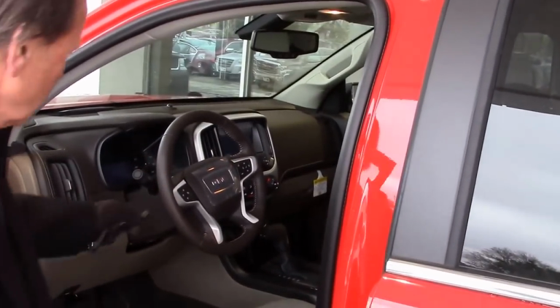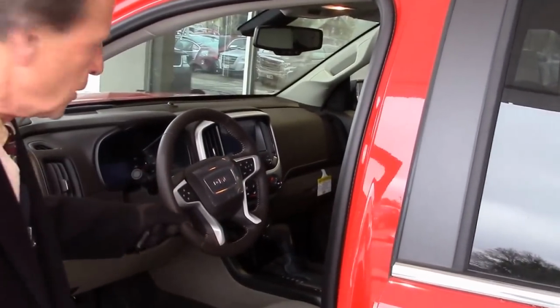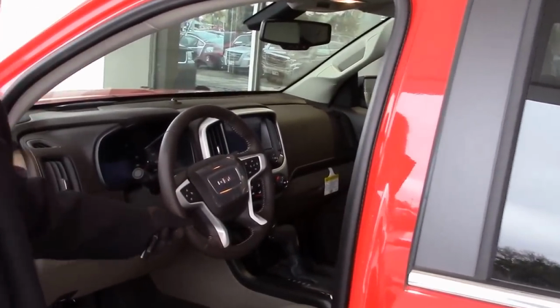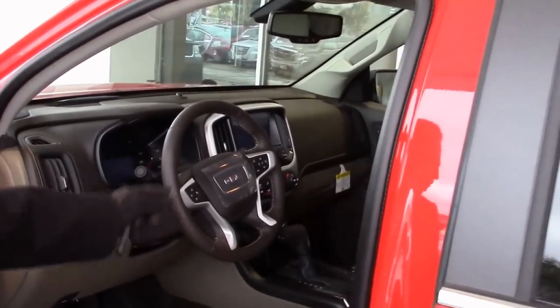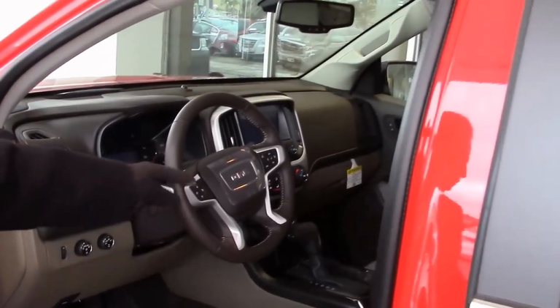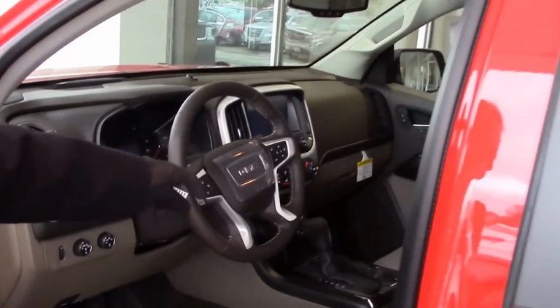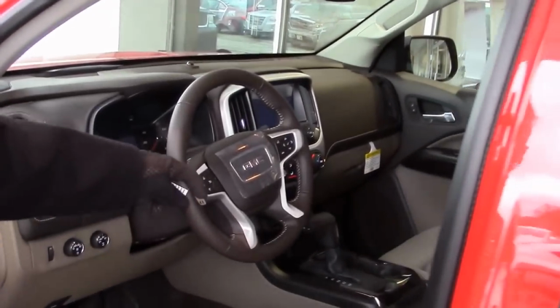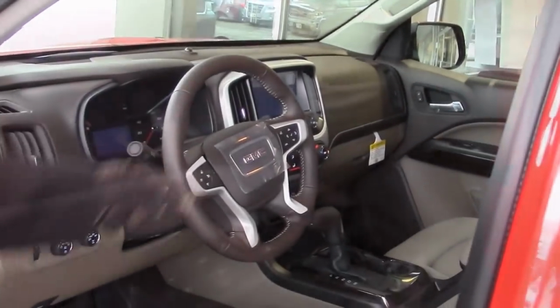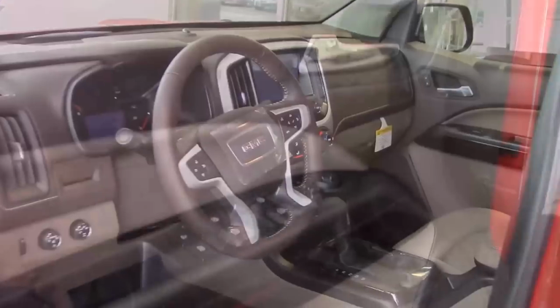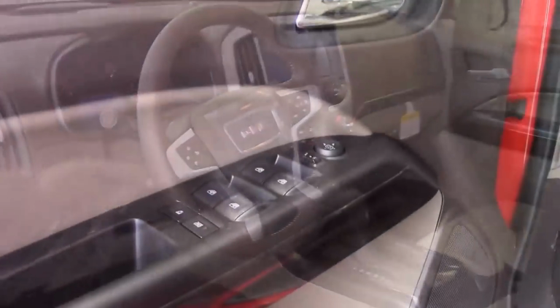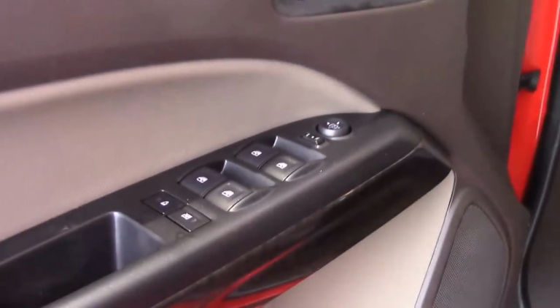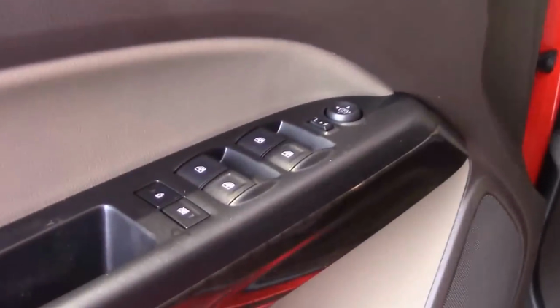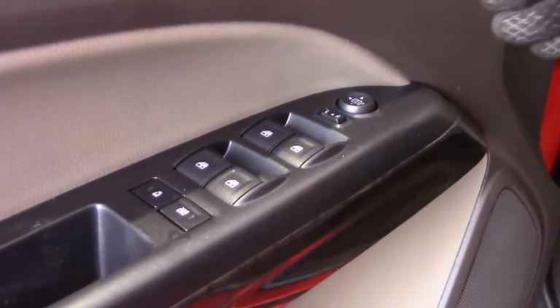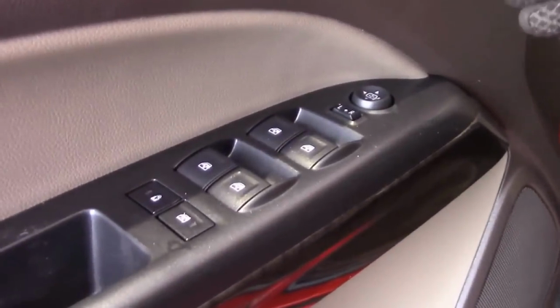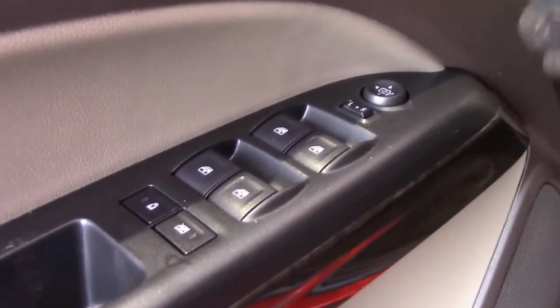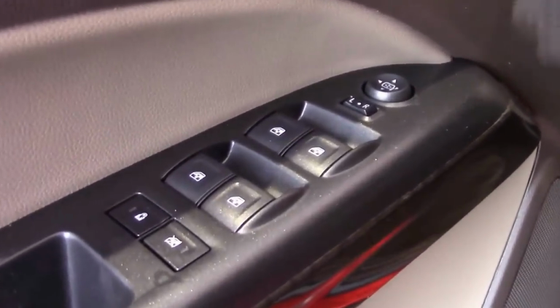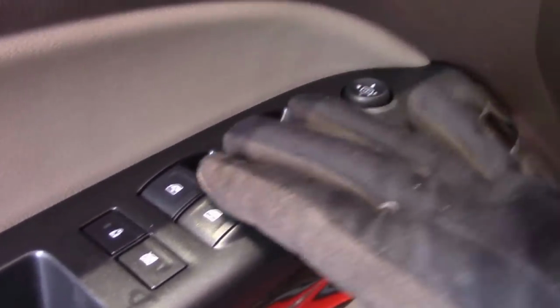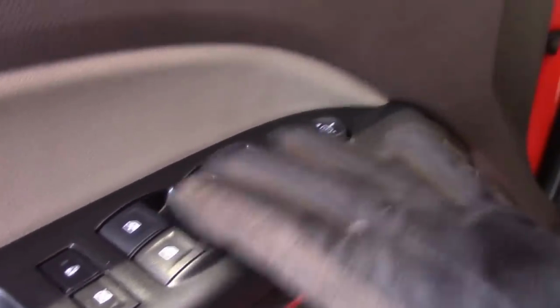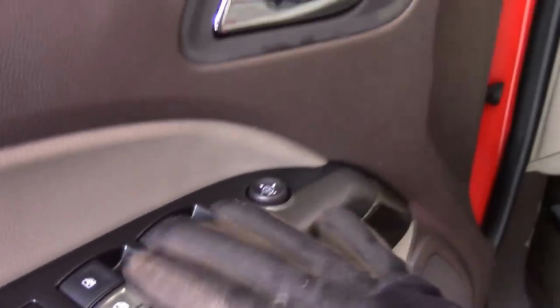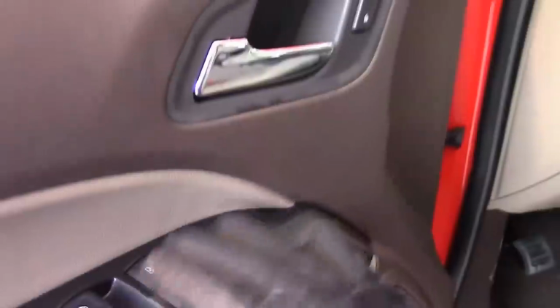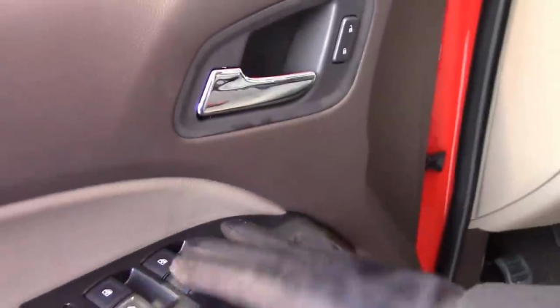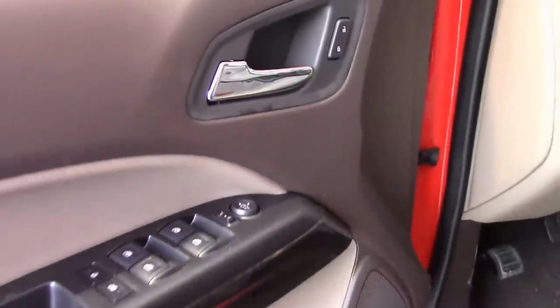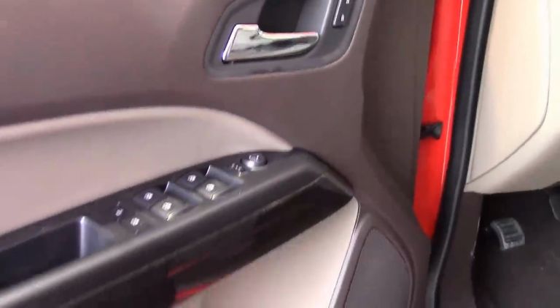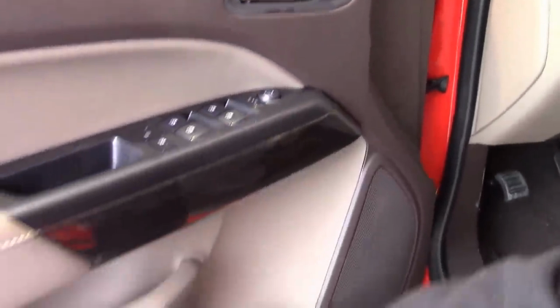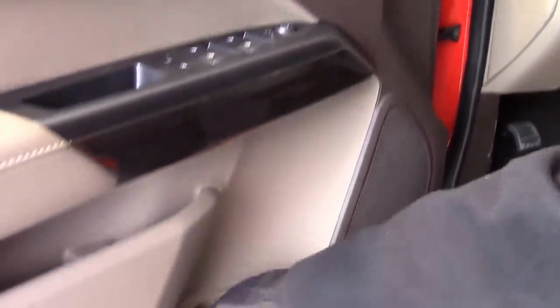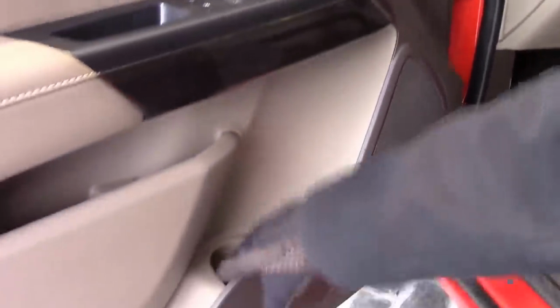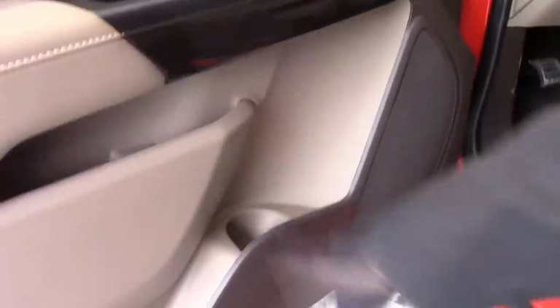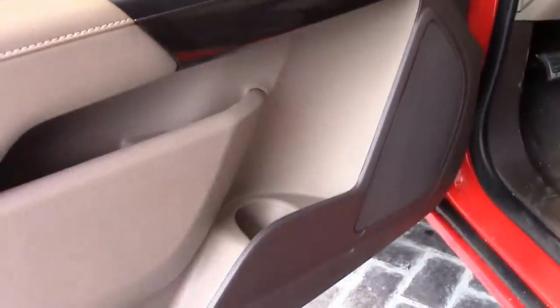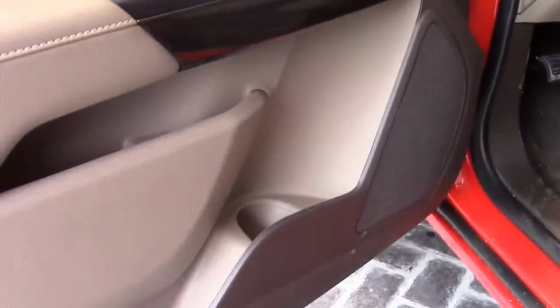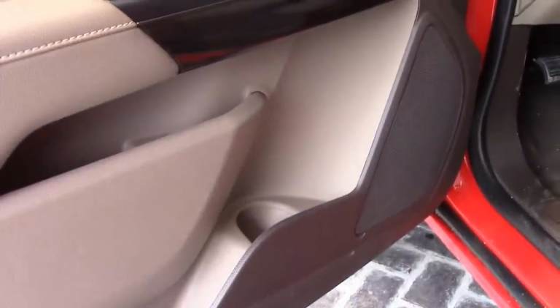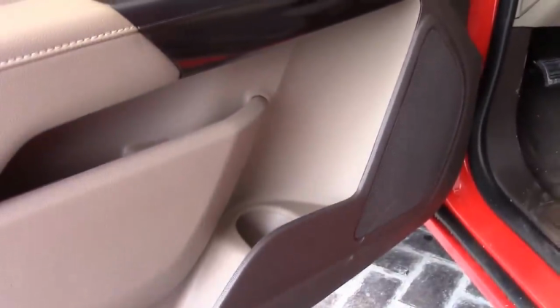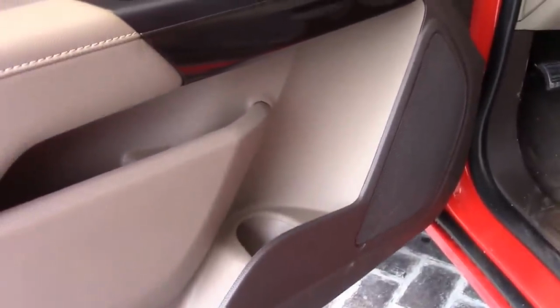Of course, you have your tilt wheel. This comes with Bluetooth, power locks, power mirrors, power windows, and little carriers for your drinks.